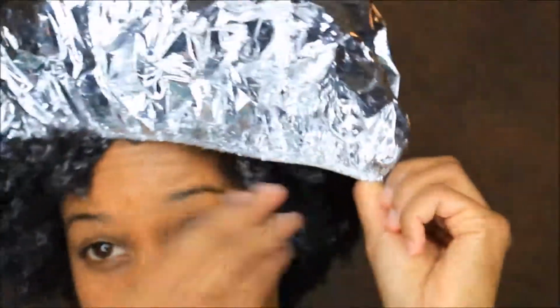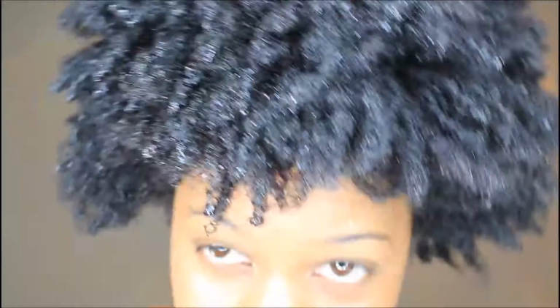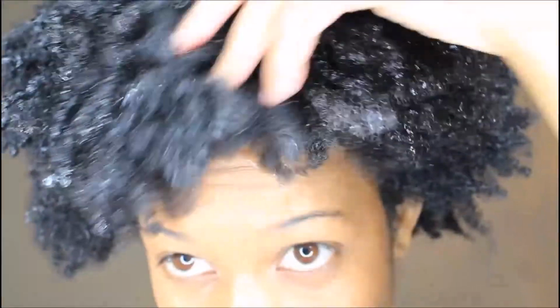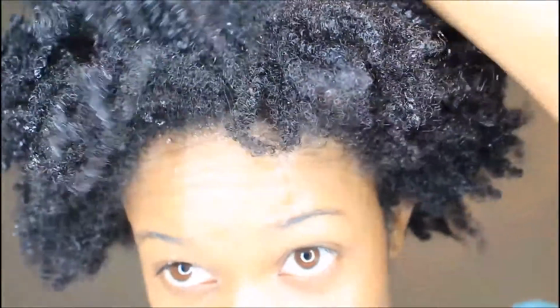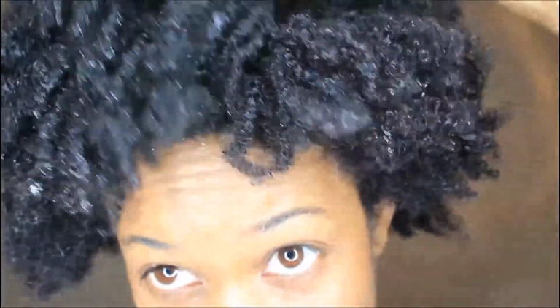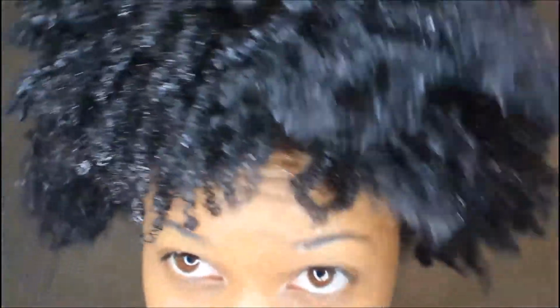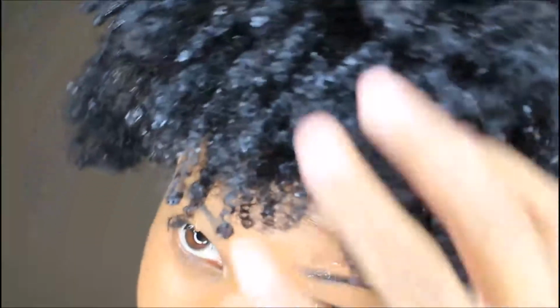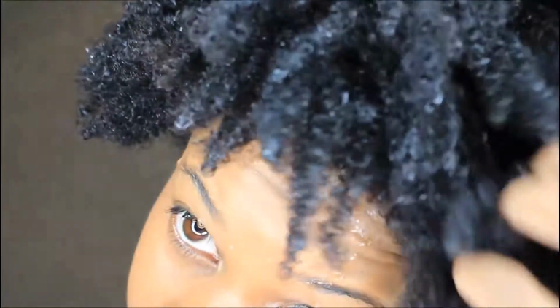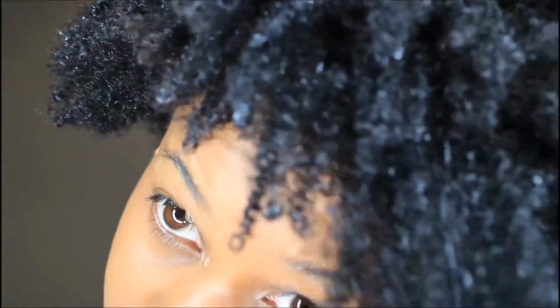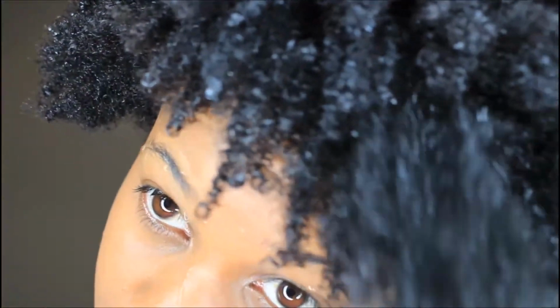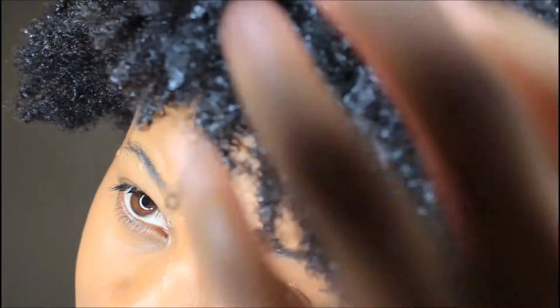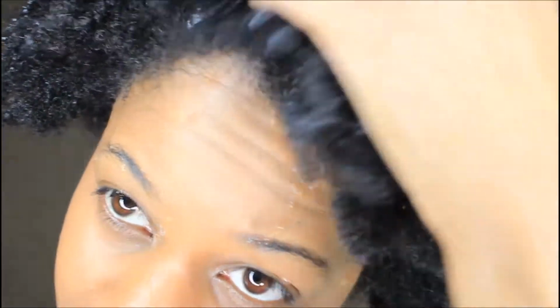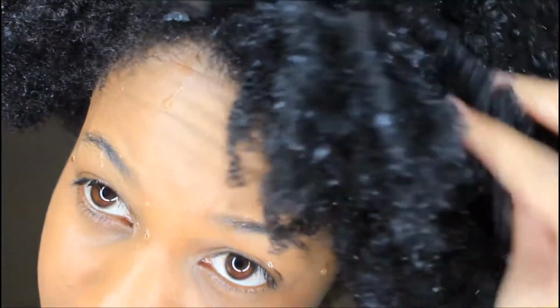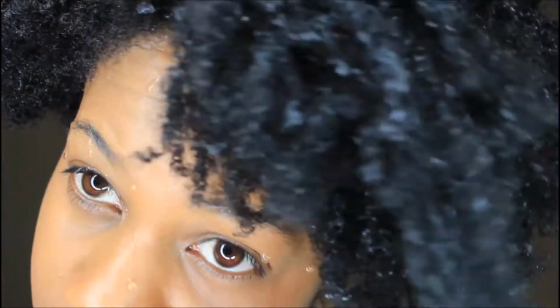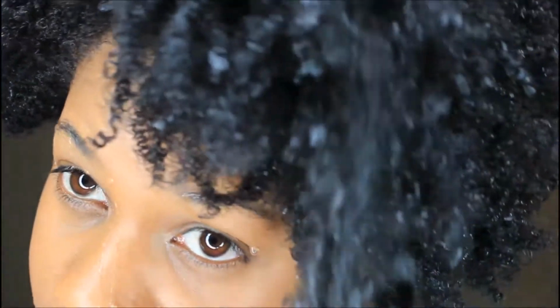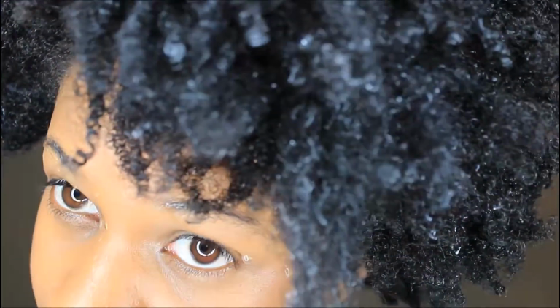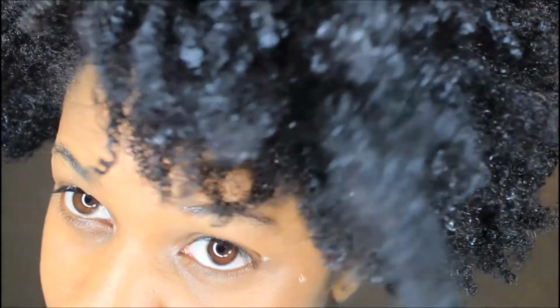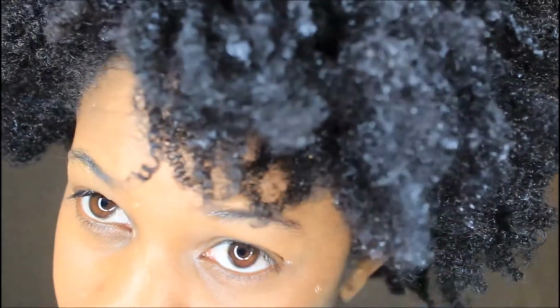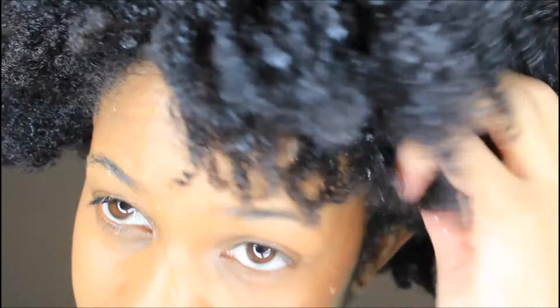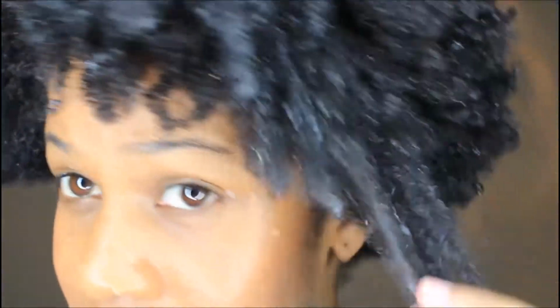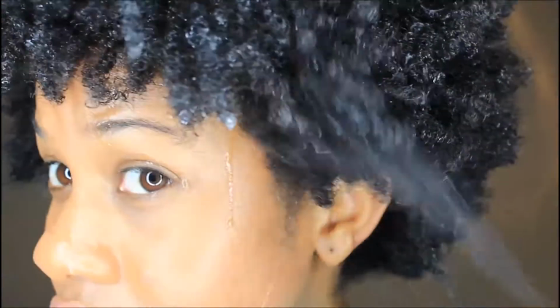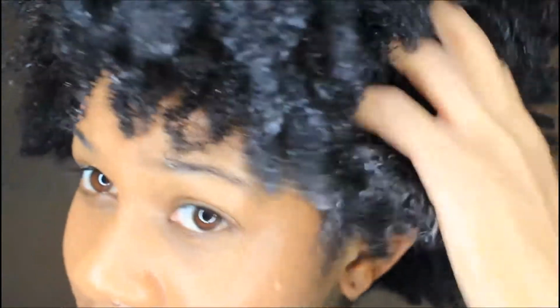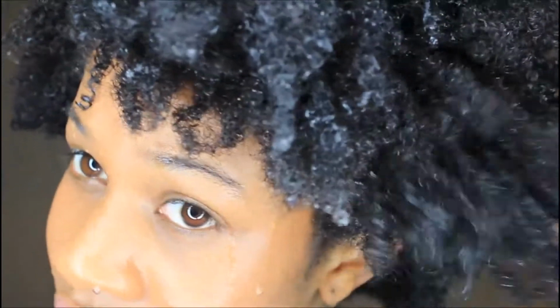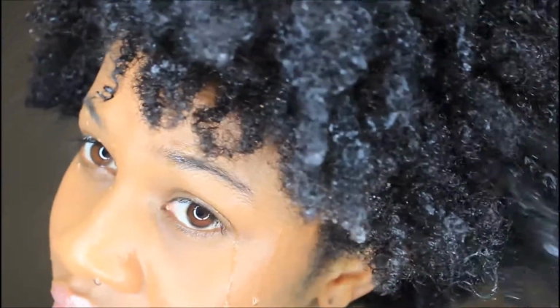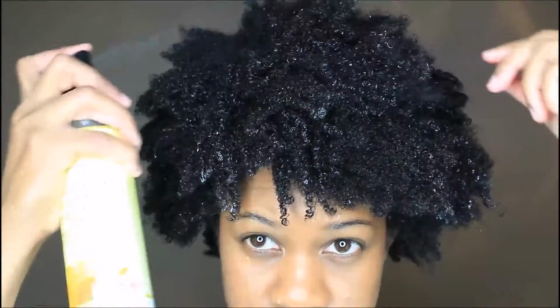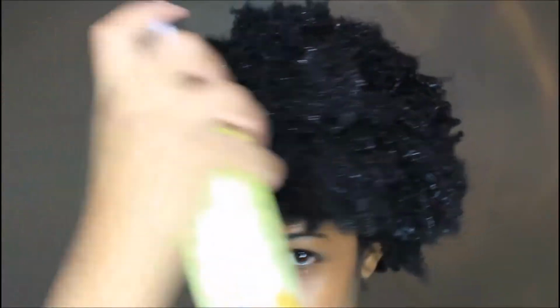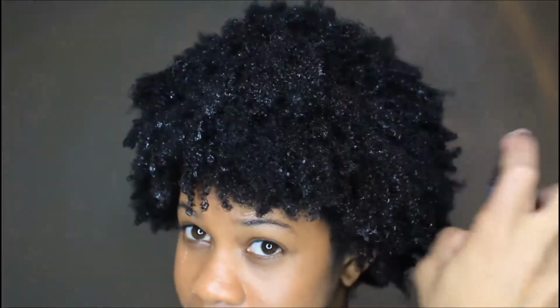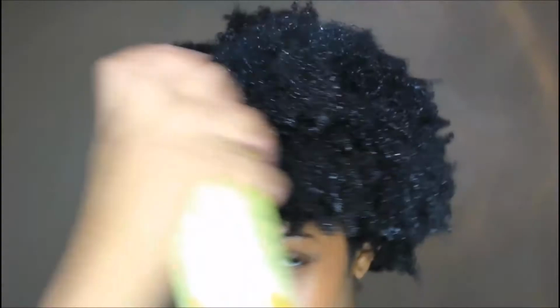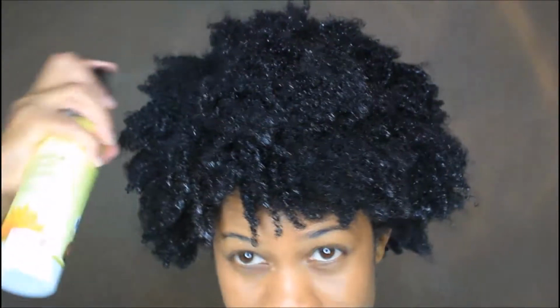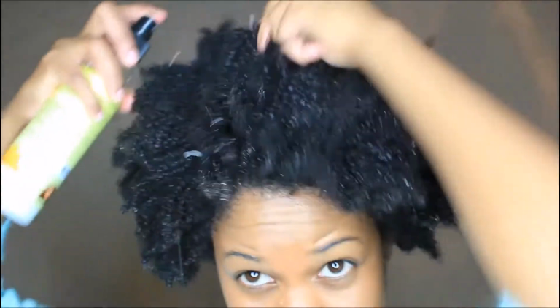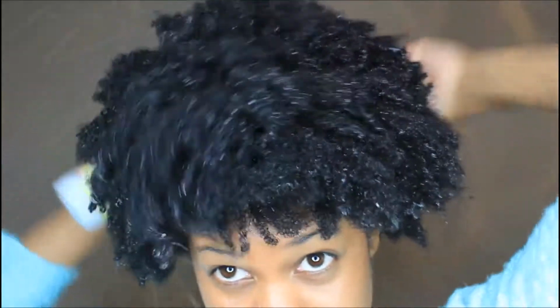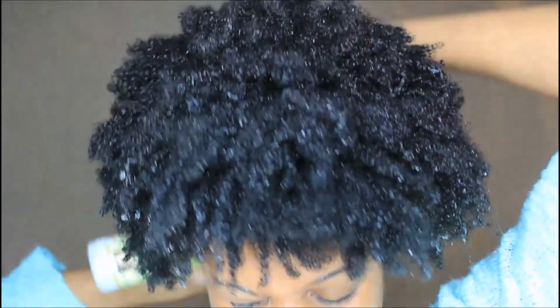I have now washed out the product, and my hair feels better. I think it looks better too — it has a little bit more life to it. So as you see here, I'm spraying in the leave-in conditioner.